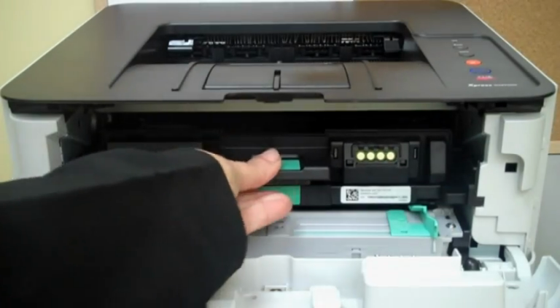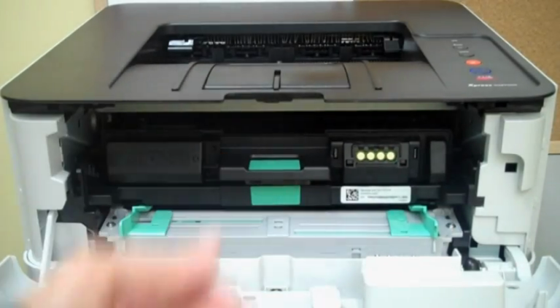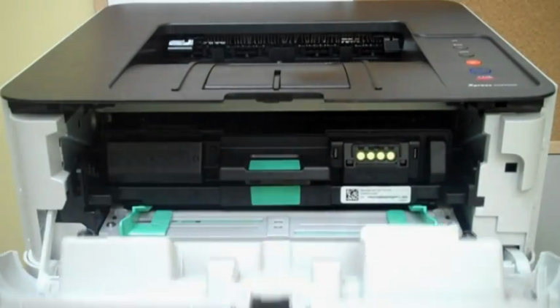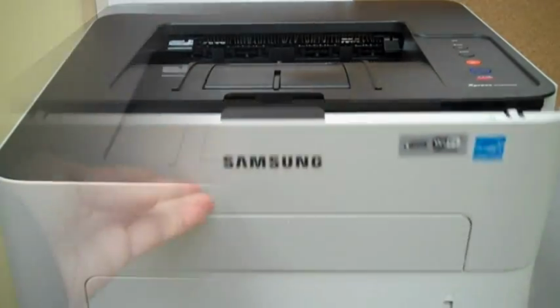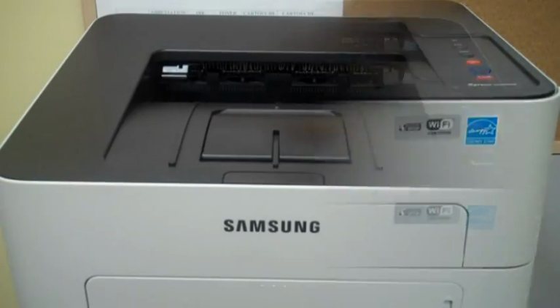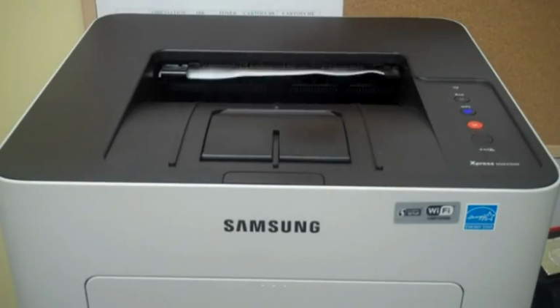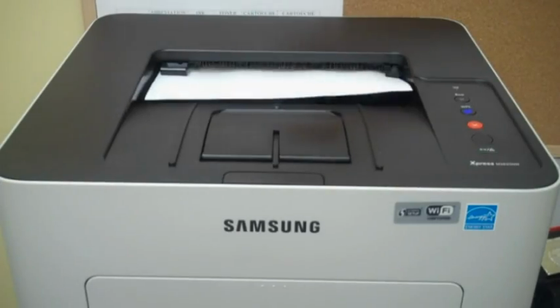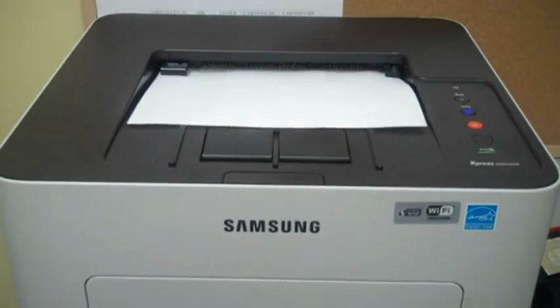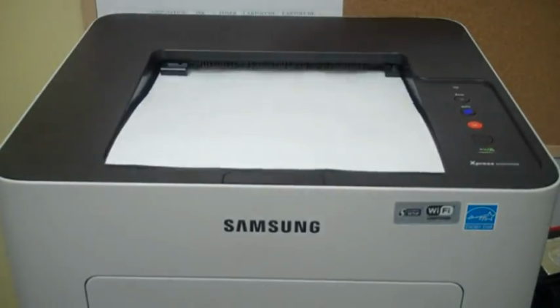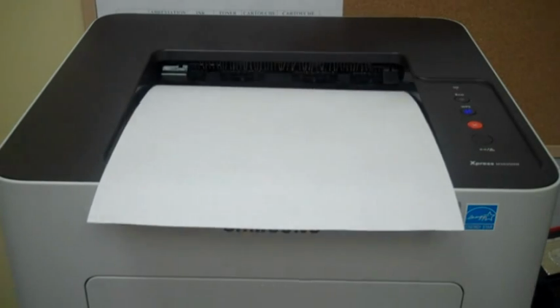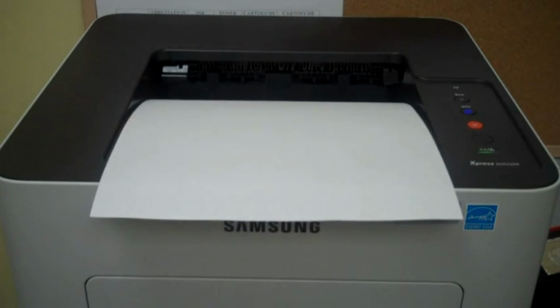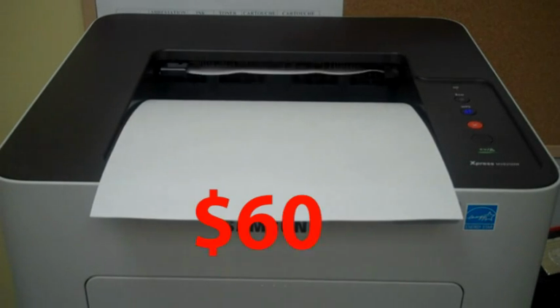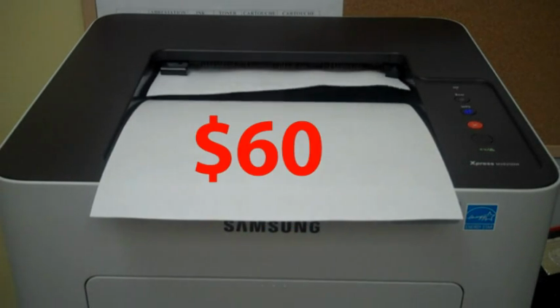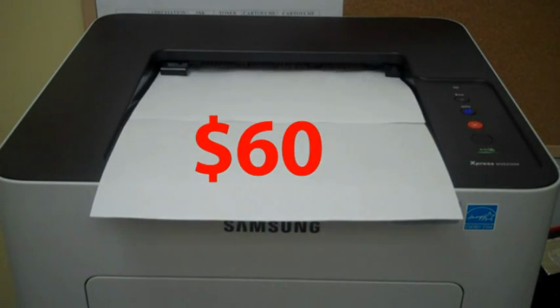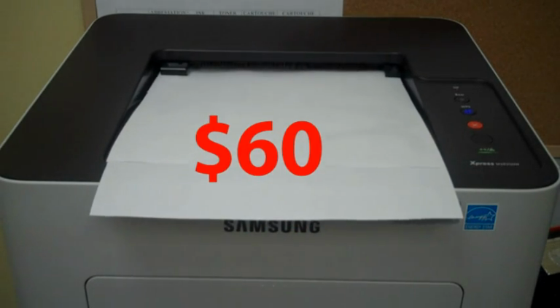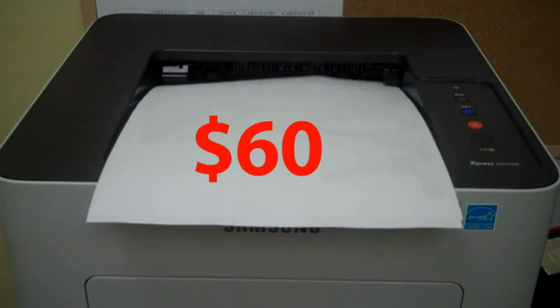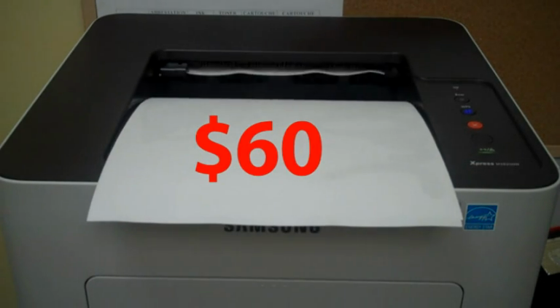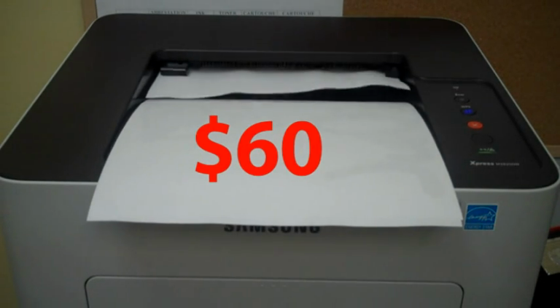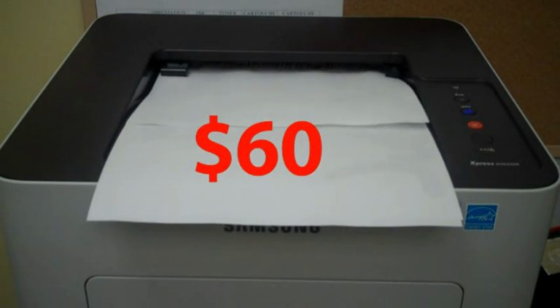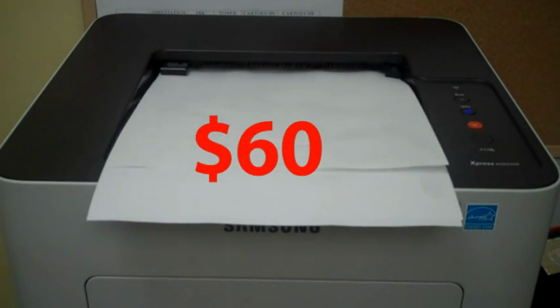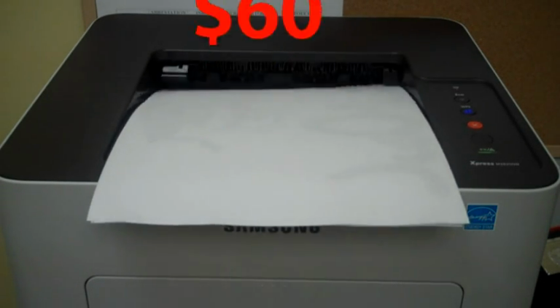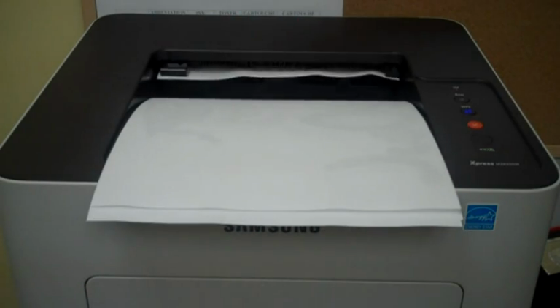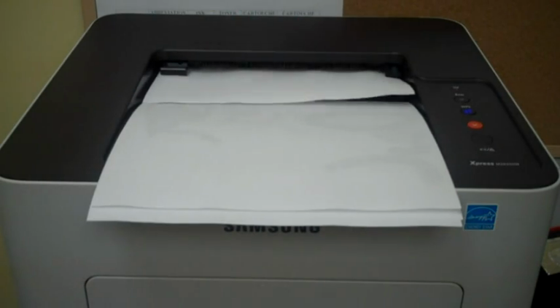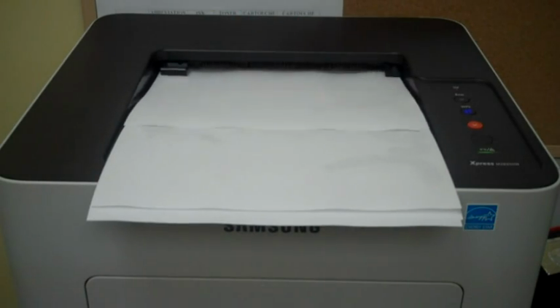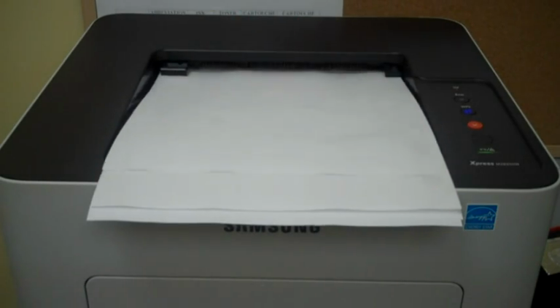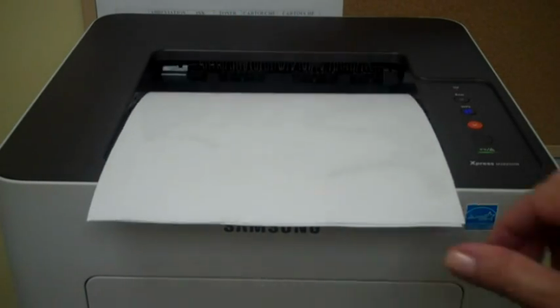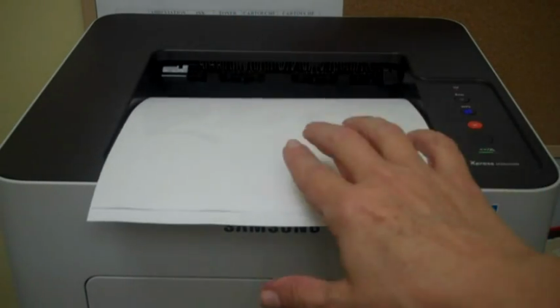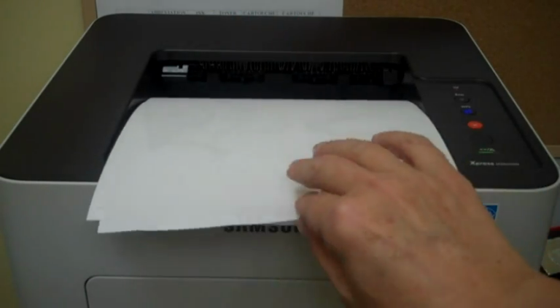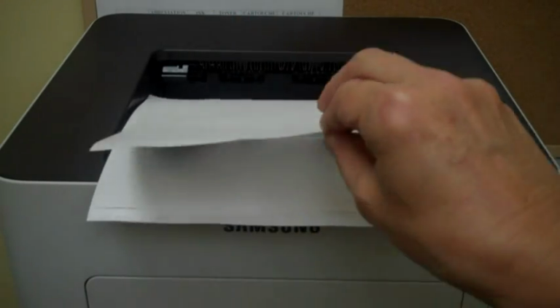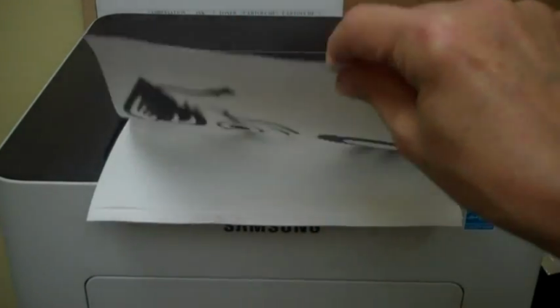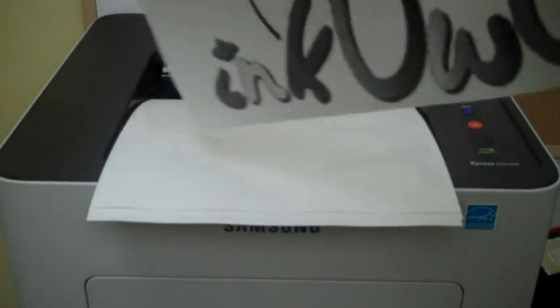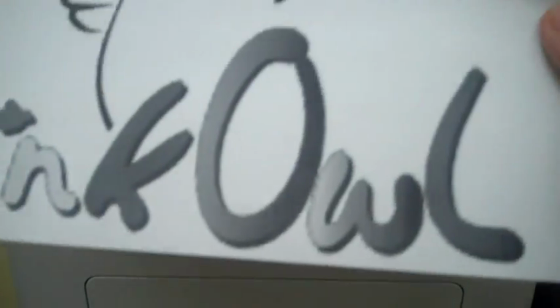Congratulations, your cartridge is ready to be installed. You just saved around $60 and put one less cartridge into the landfill. Think green, think refilling, think InkOwl.